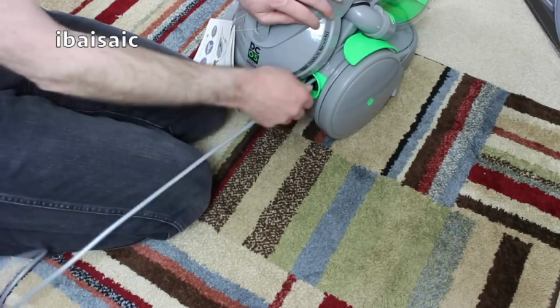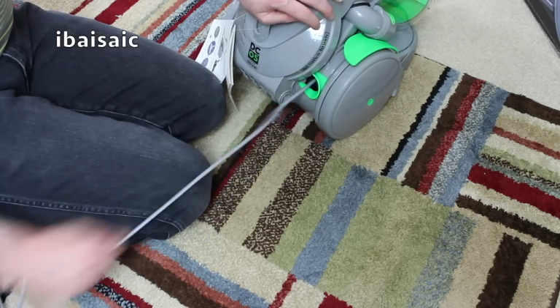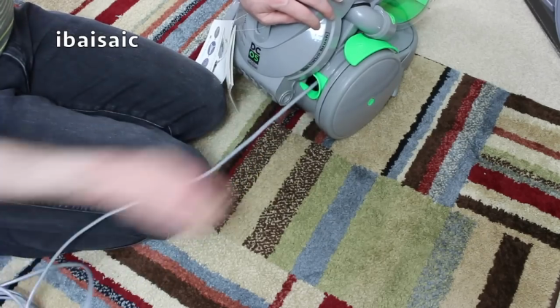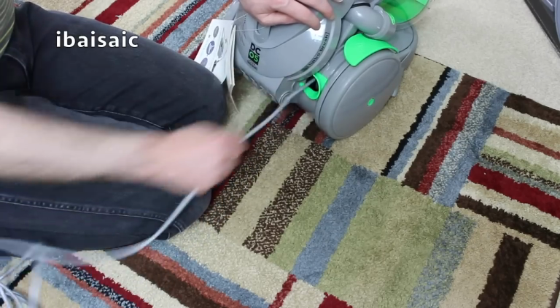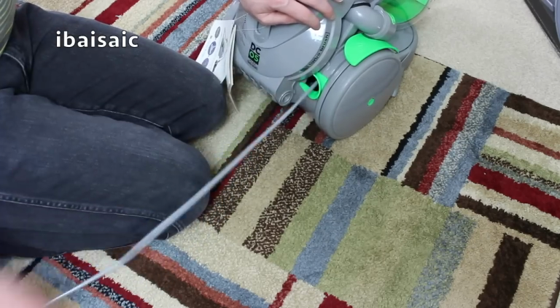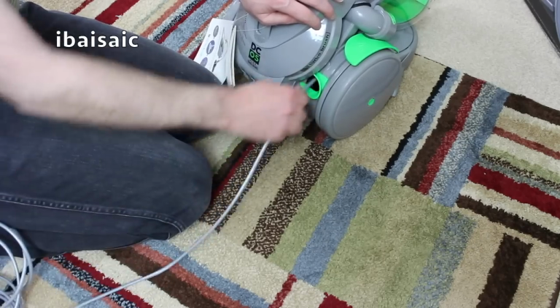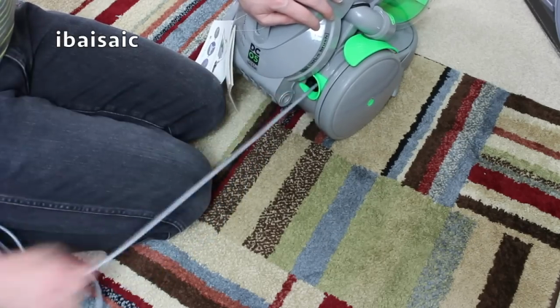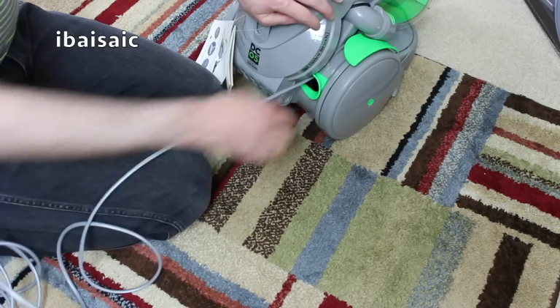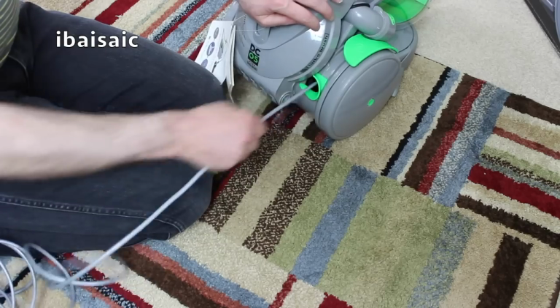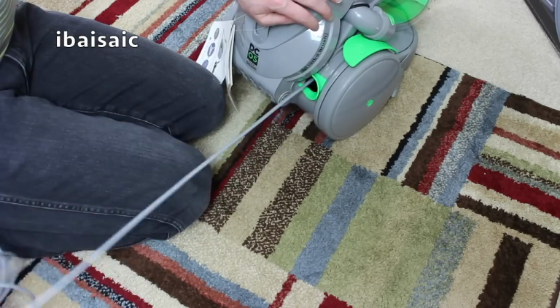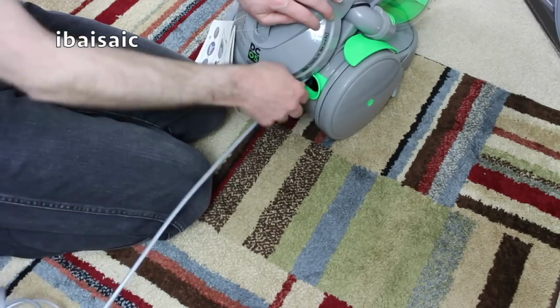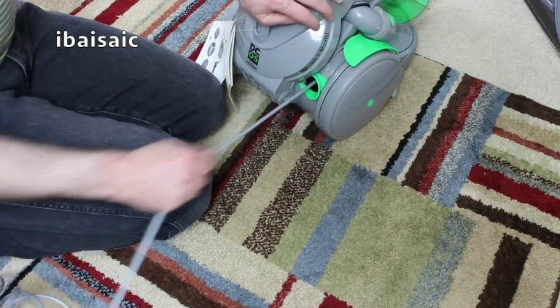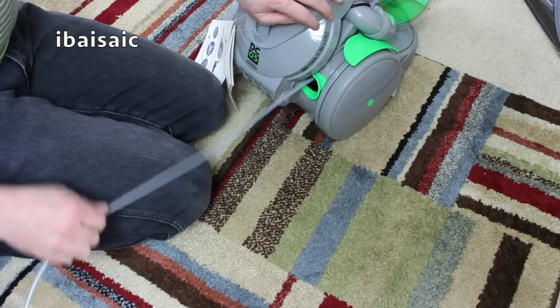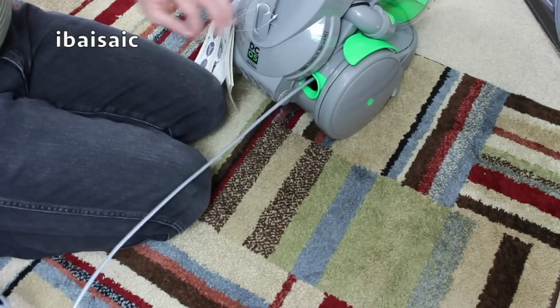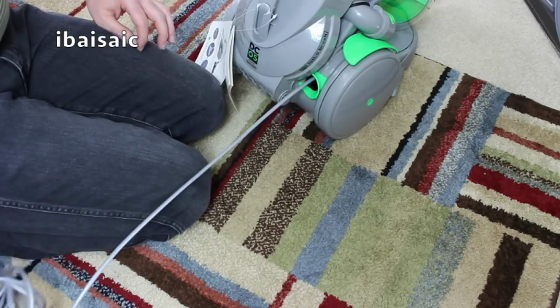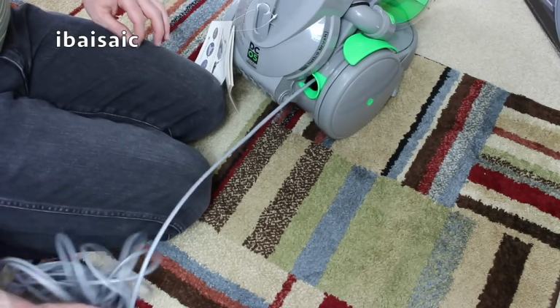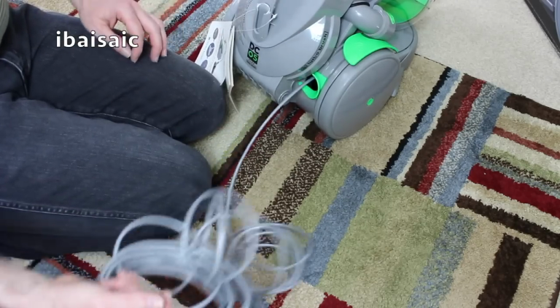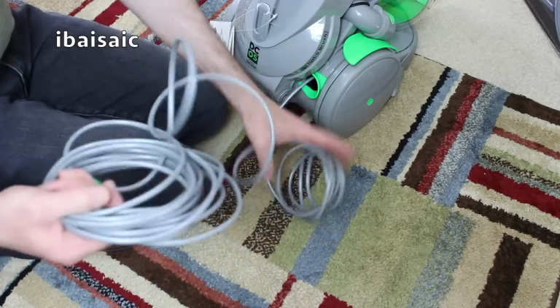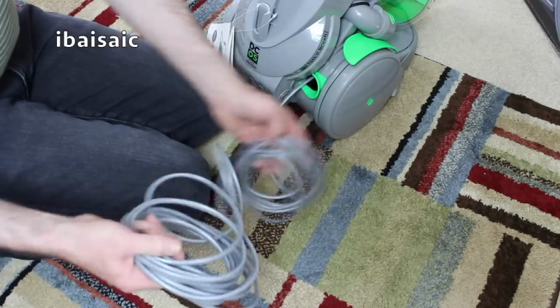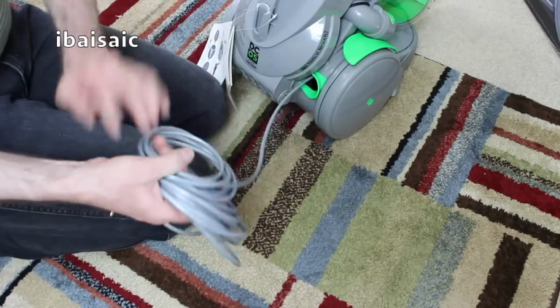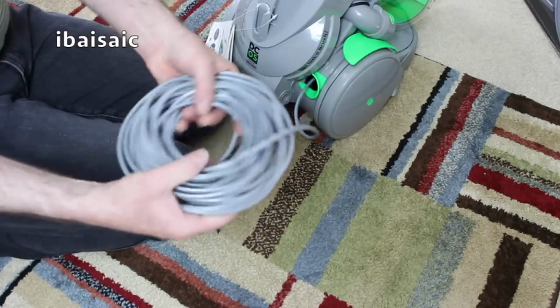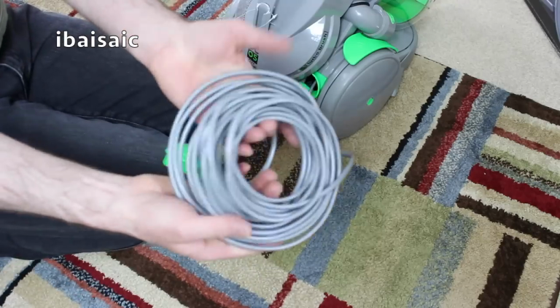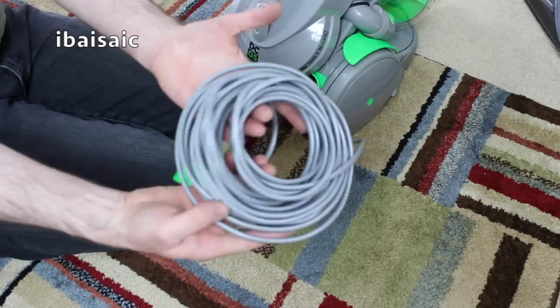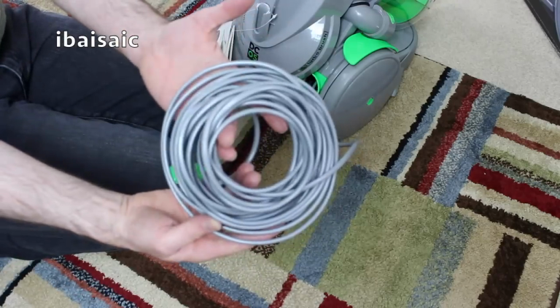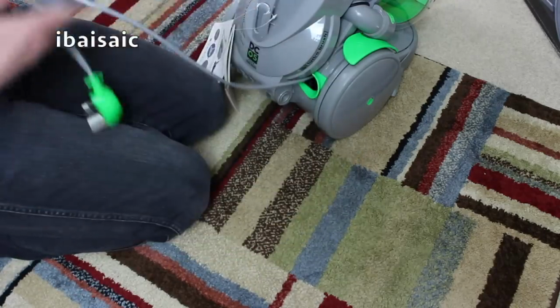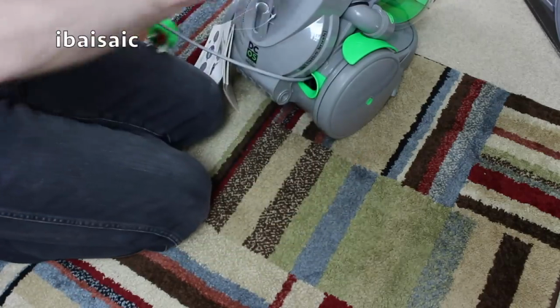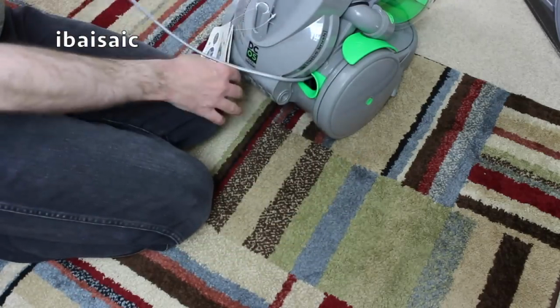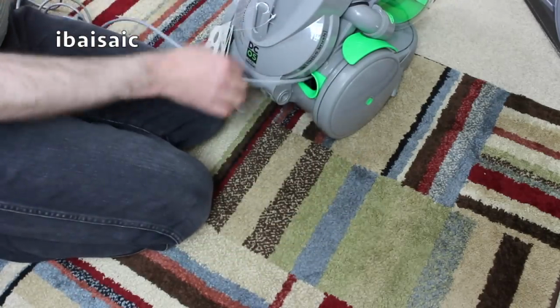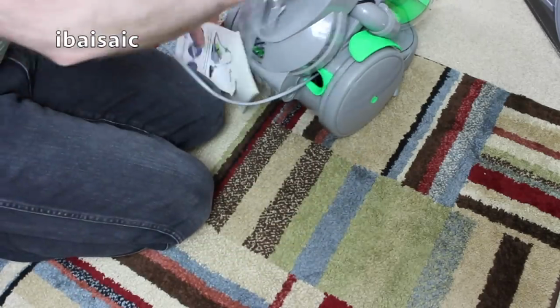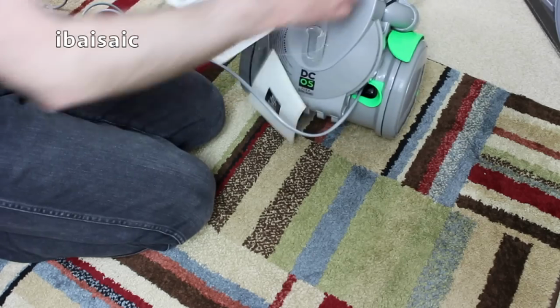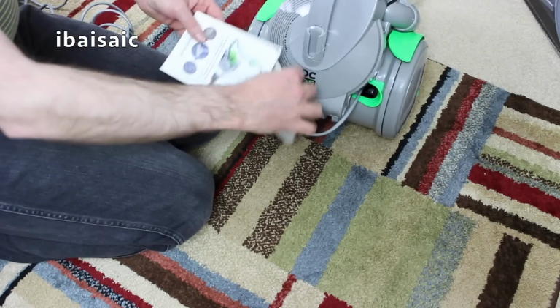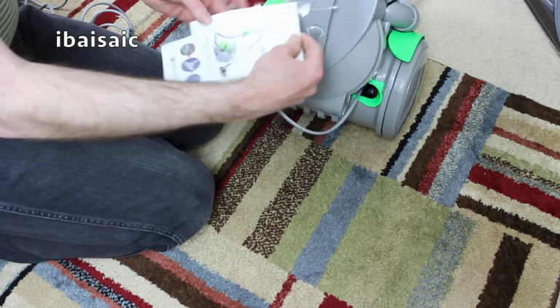I'll pull out the cable and show you the rewind in a minute, but I'll leave it out until the end of the video because I'm going to turn it on. That seems a reasonable length of cable - there's a lot of cable there.